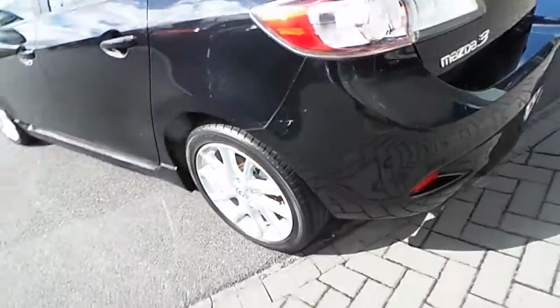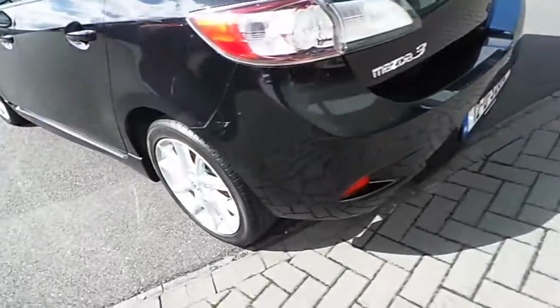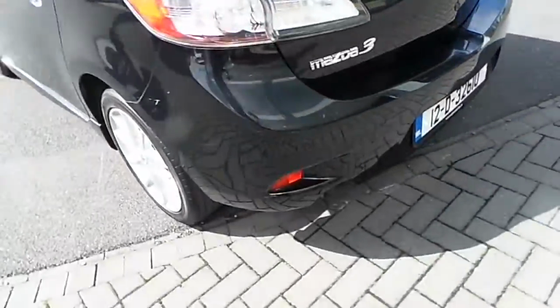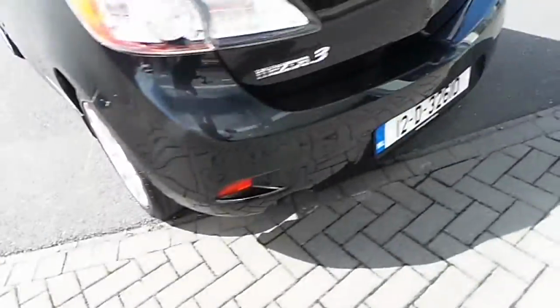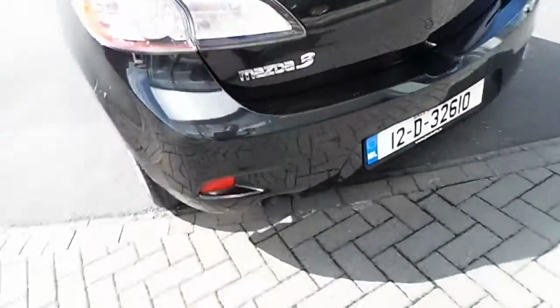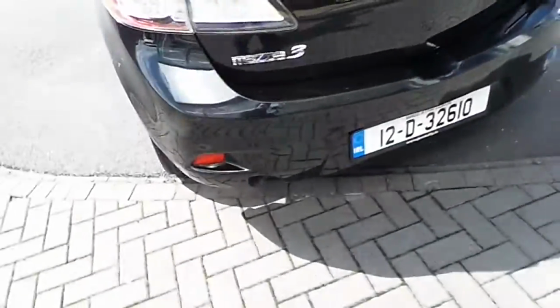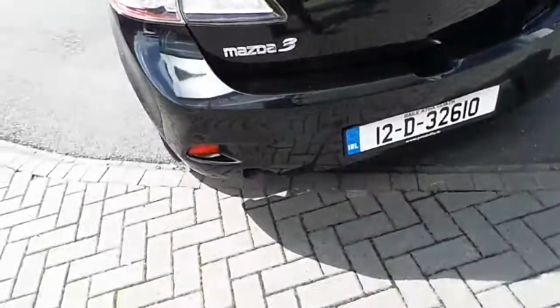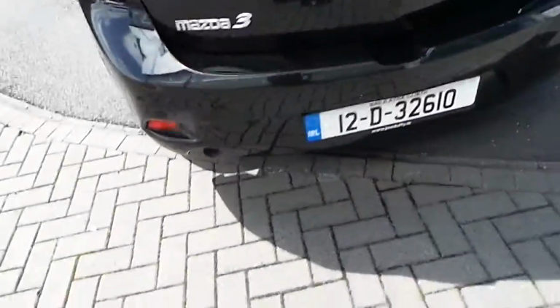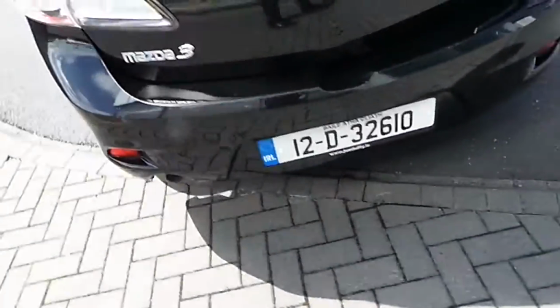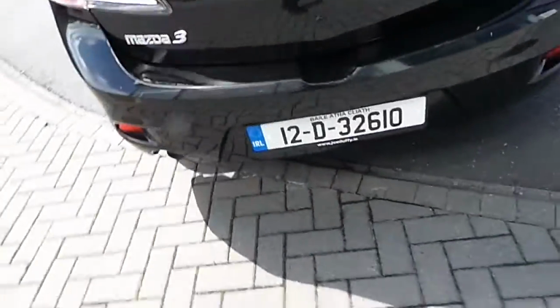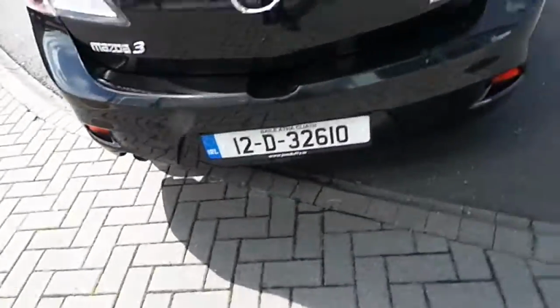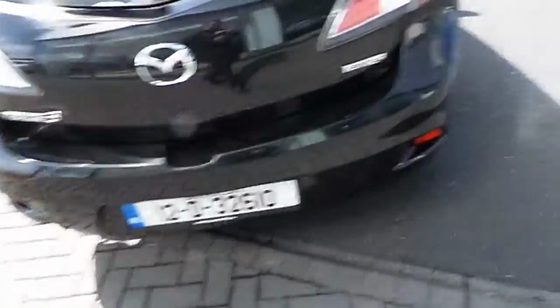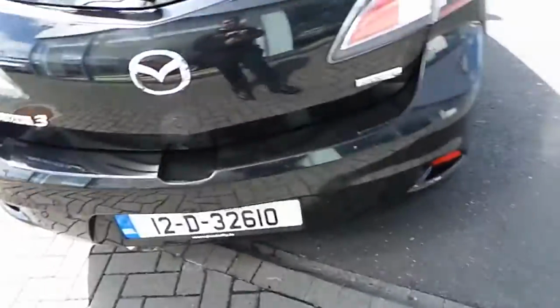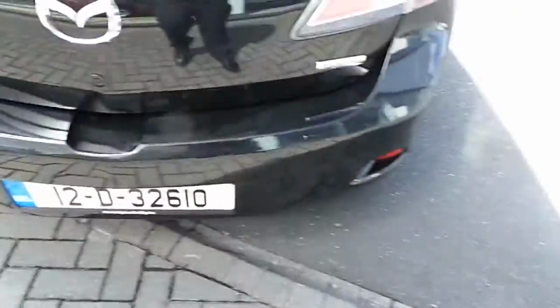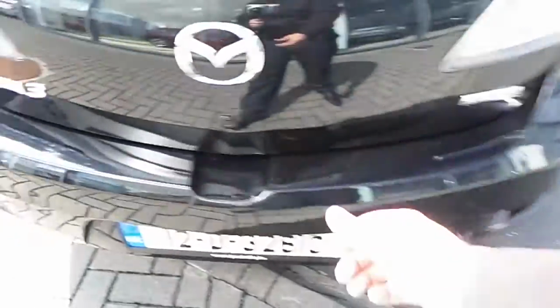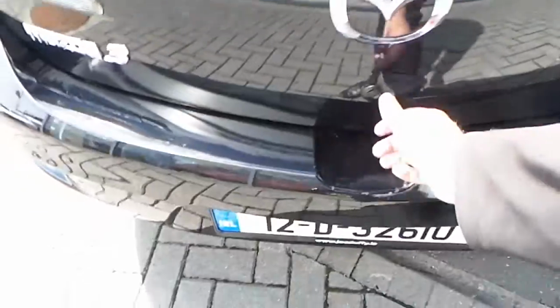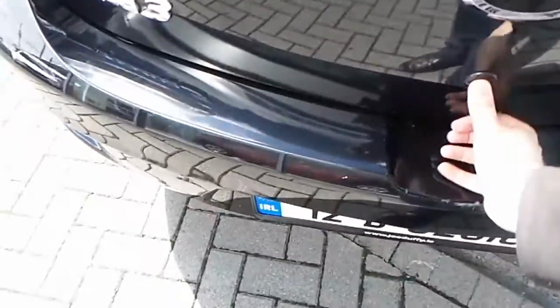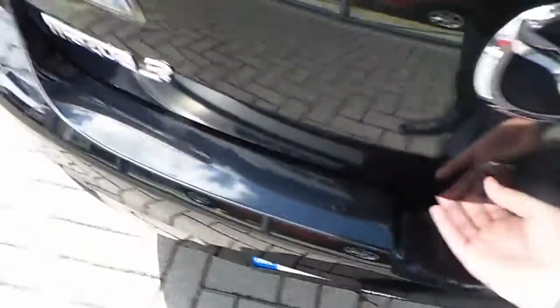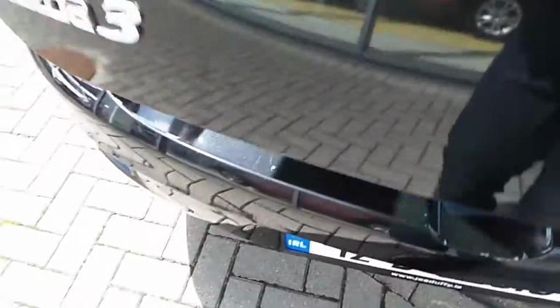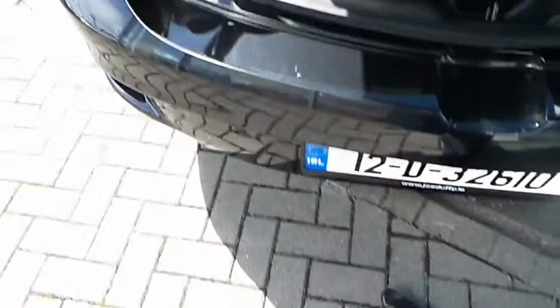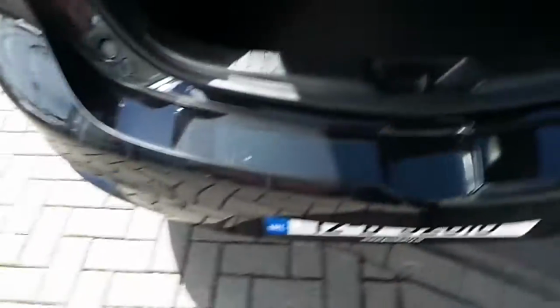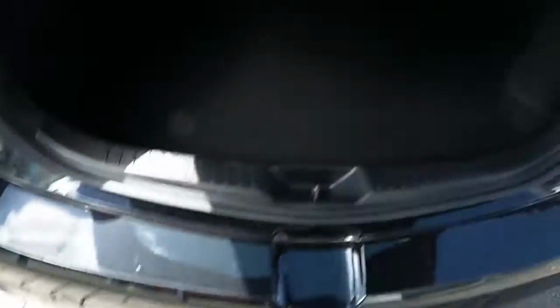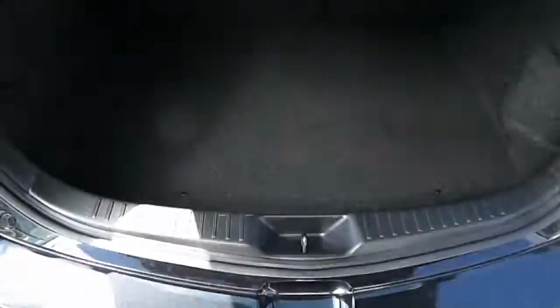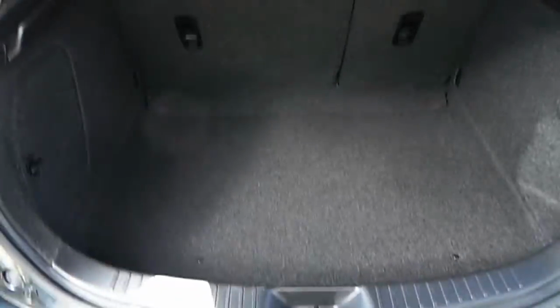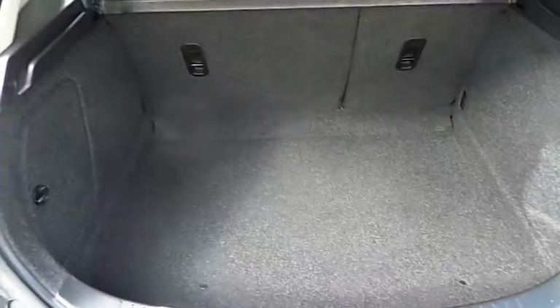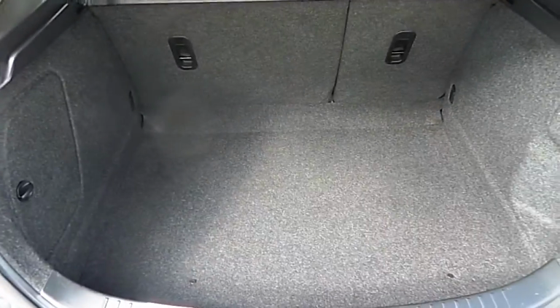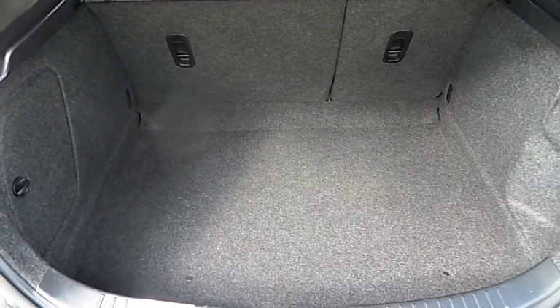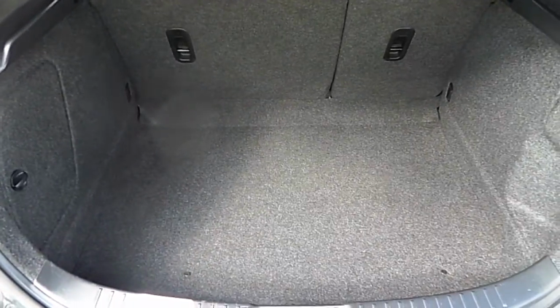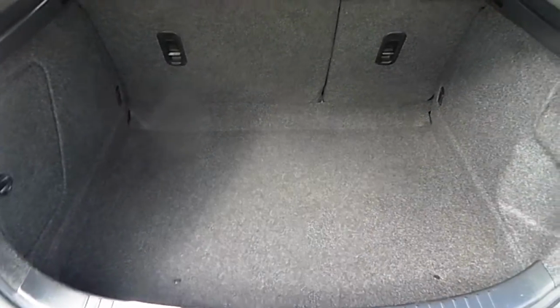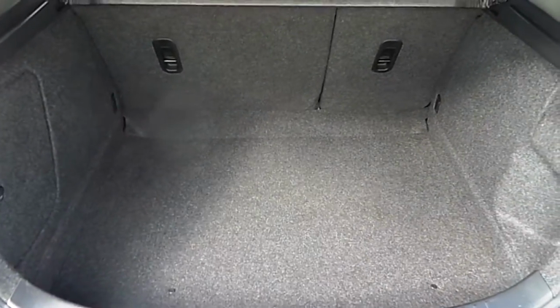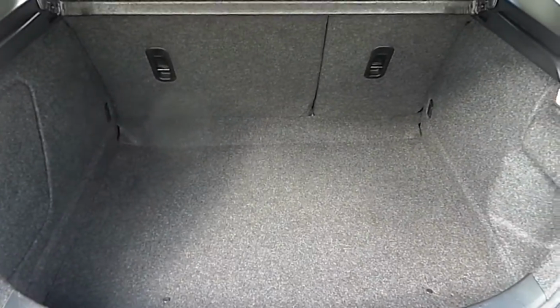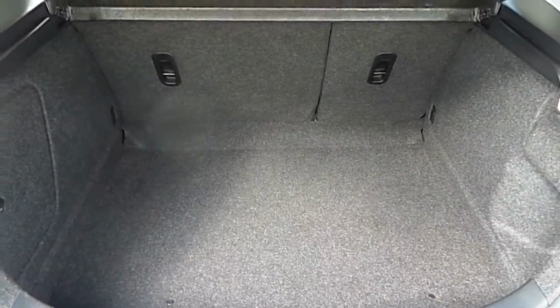Round to the rear of the vehicle here, you can see this car comes with a very spacious boot size with split folding rear seats.